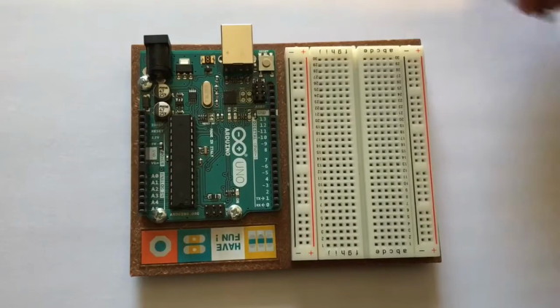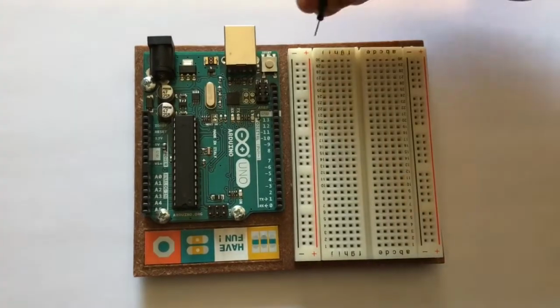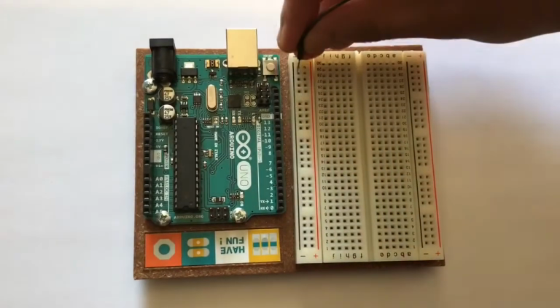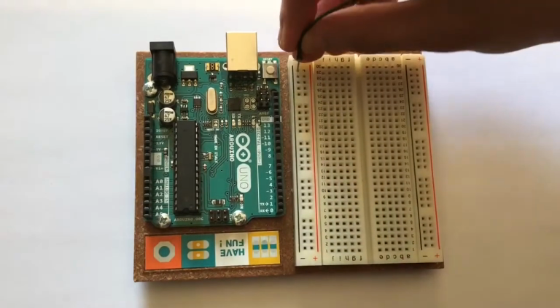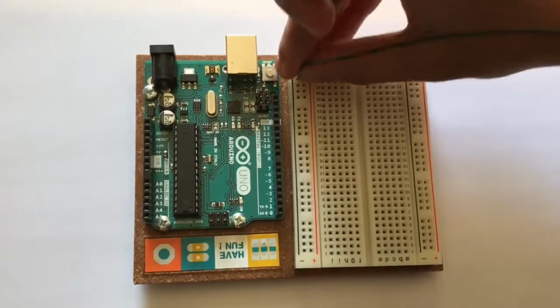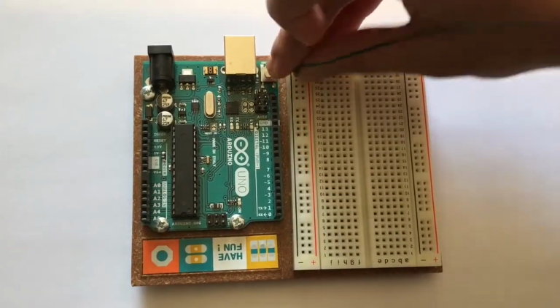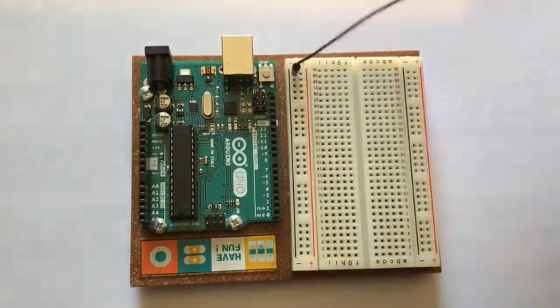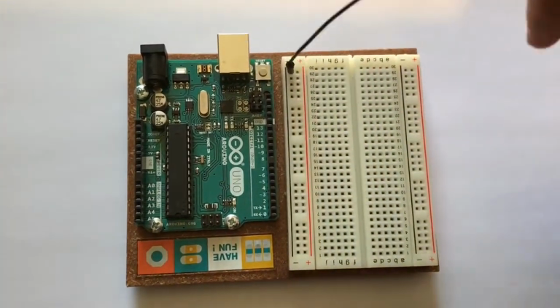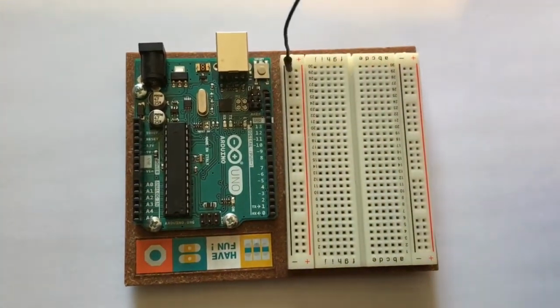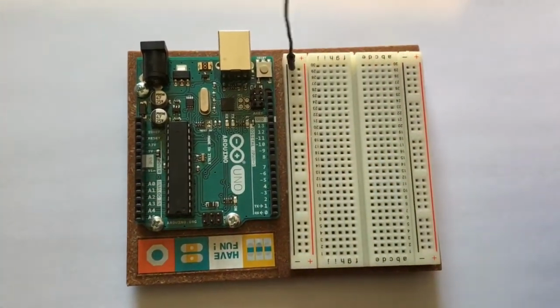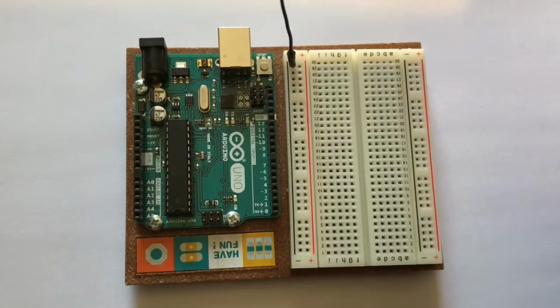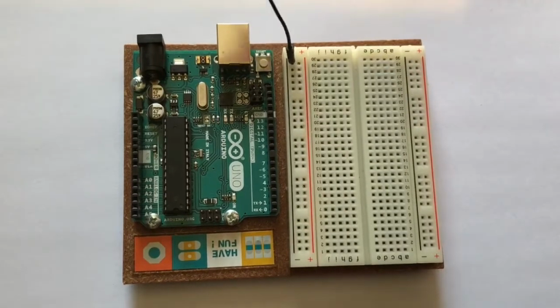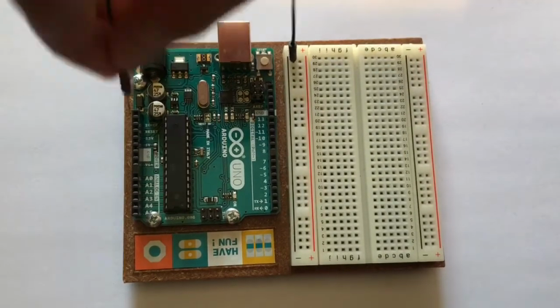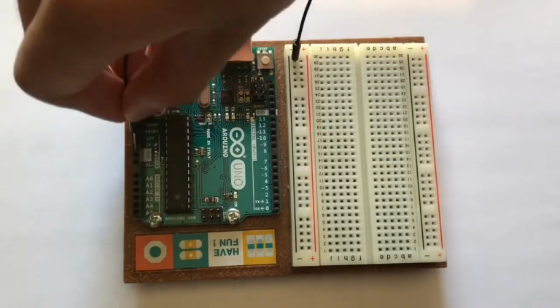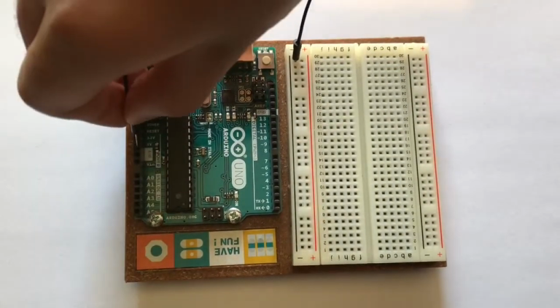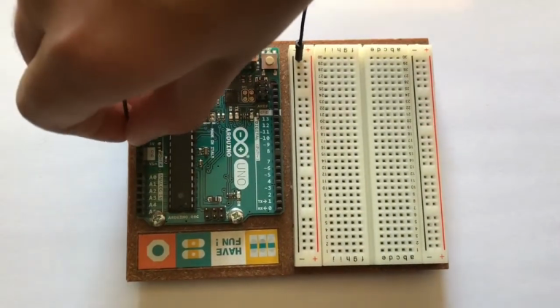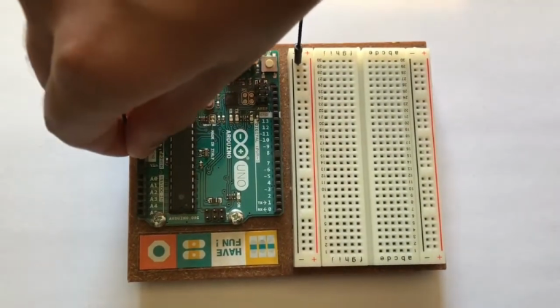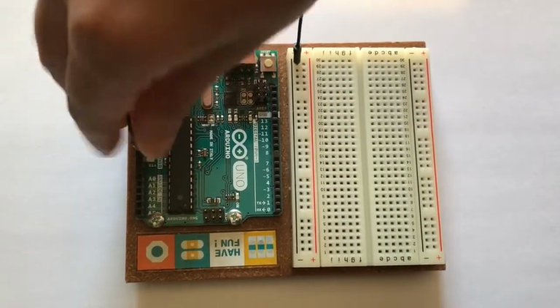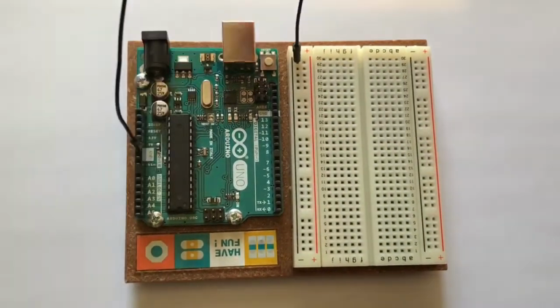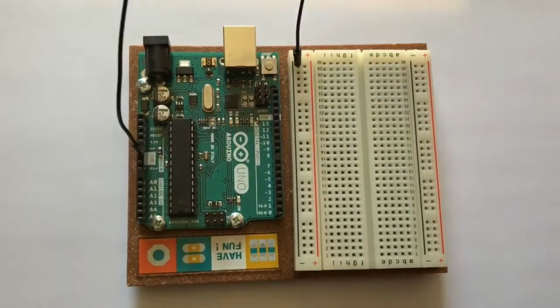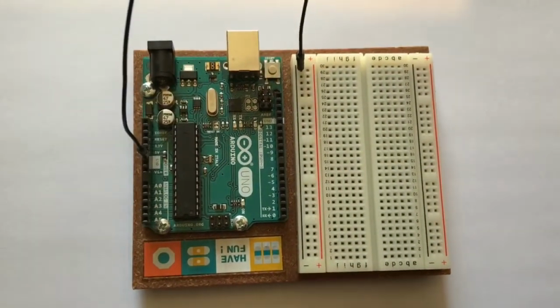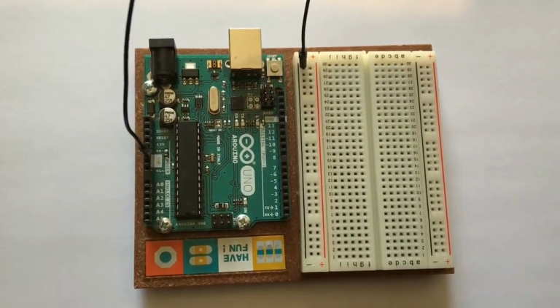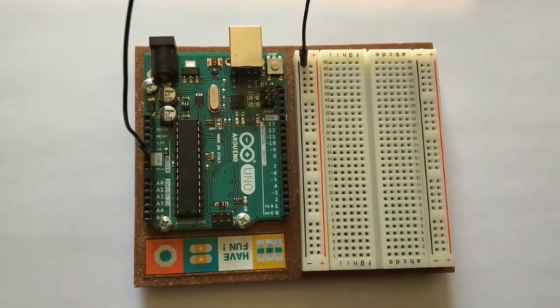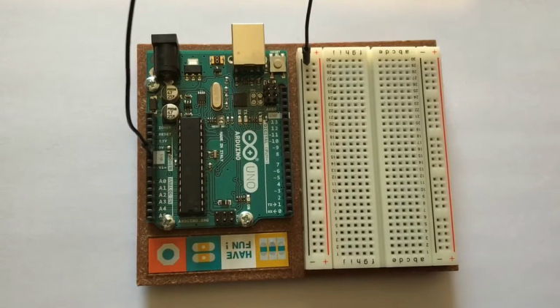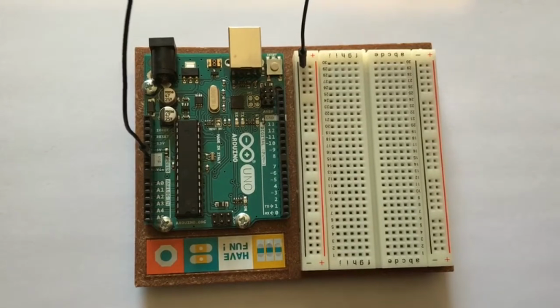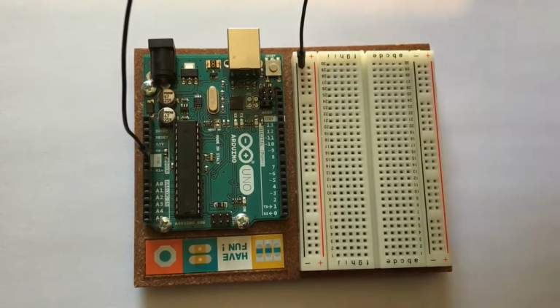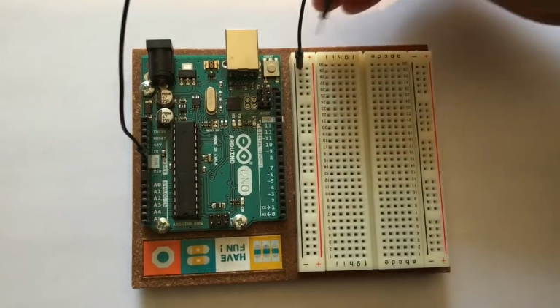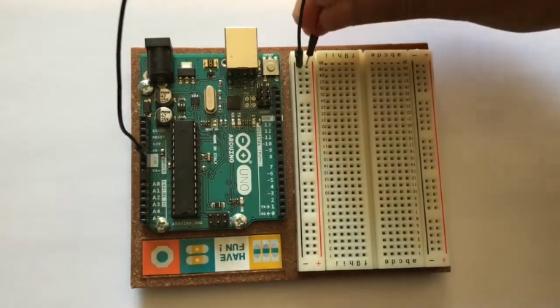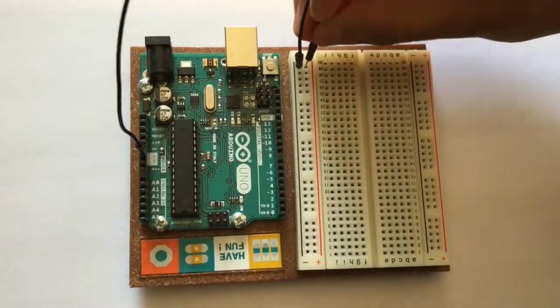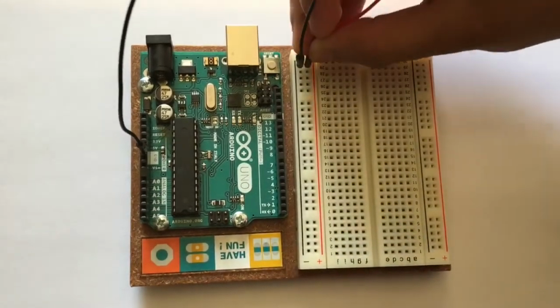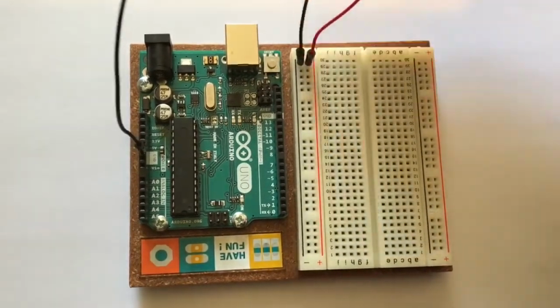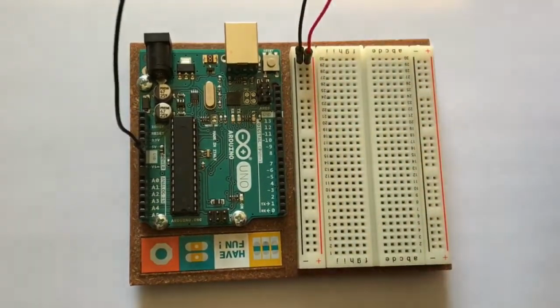First, using a jumper wire connect ground on the breadboard to ground on the Arduino UNO. Then with another jumper wire connect positive on the breadboard to 5 volts on the Arduino UNO.